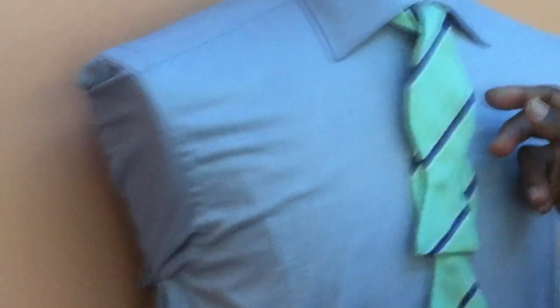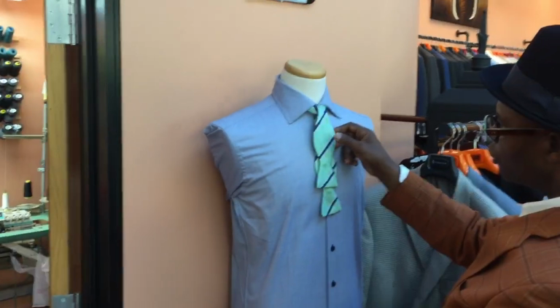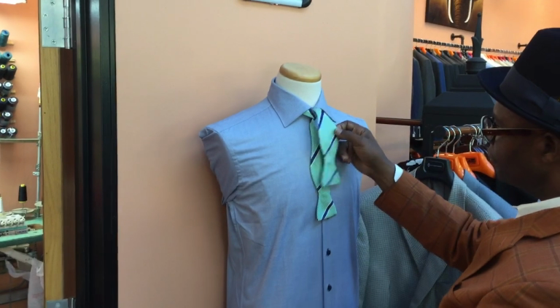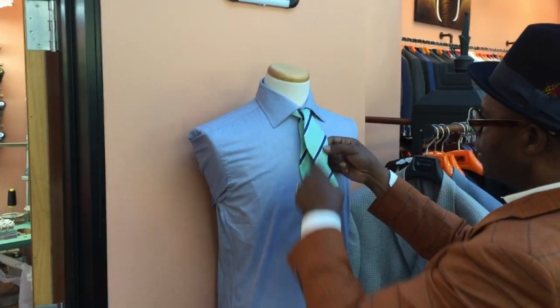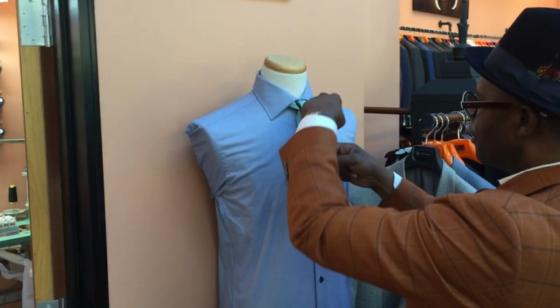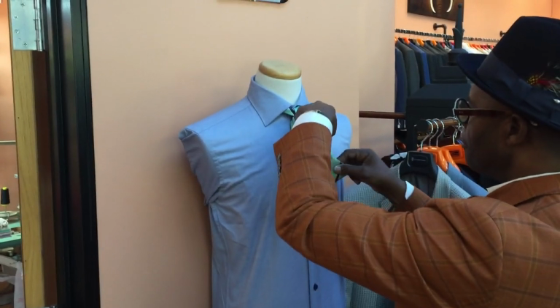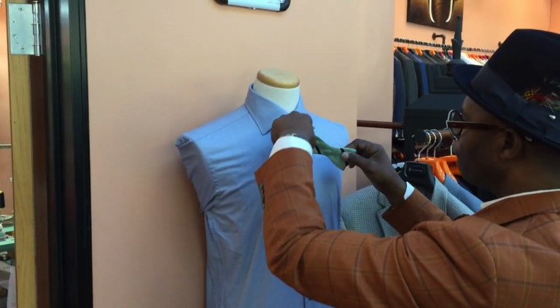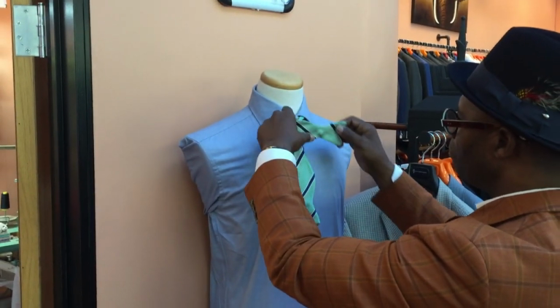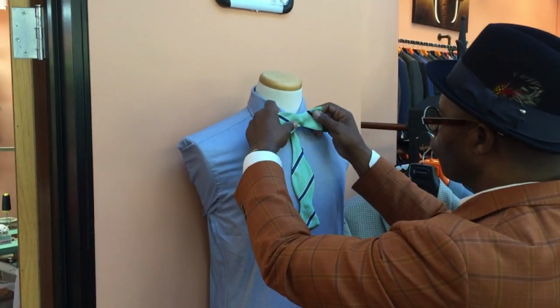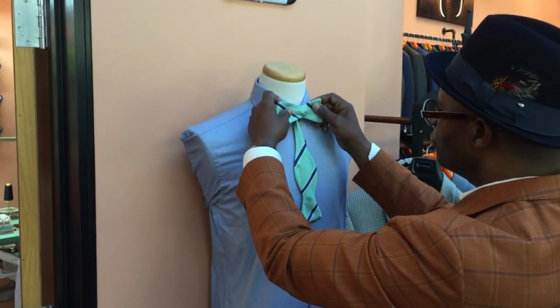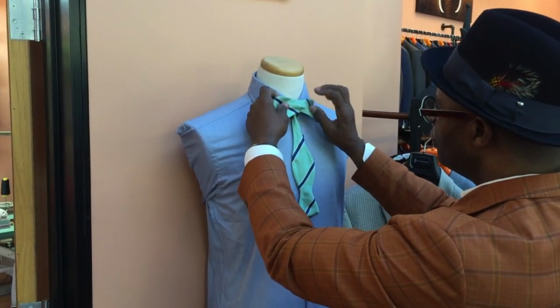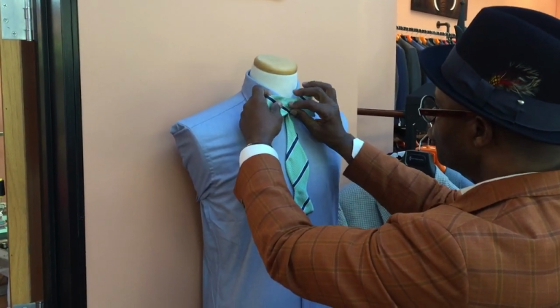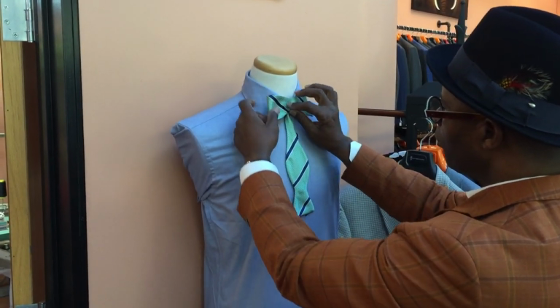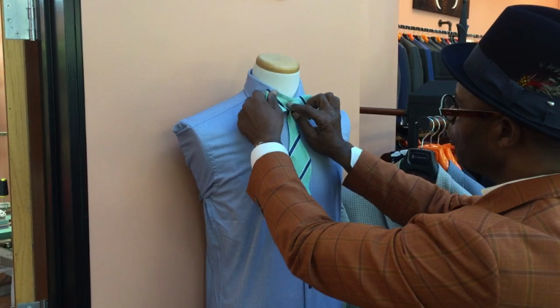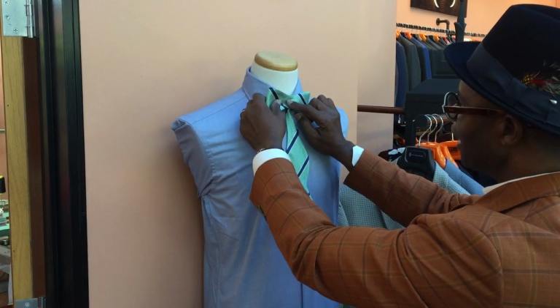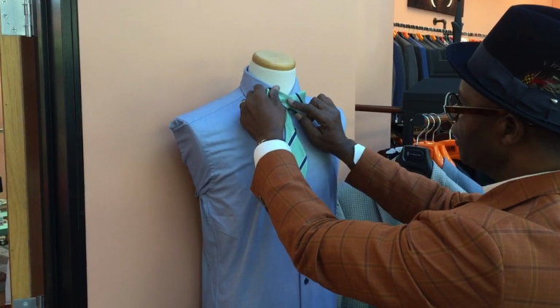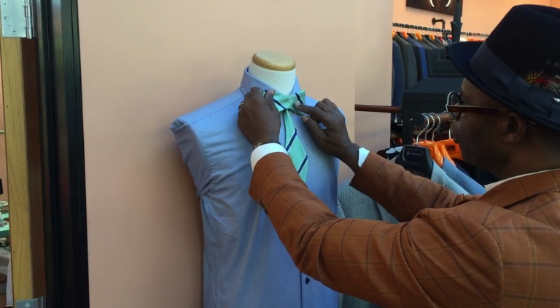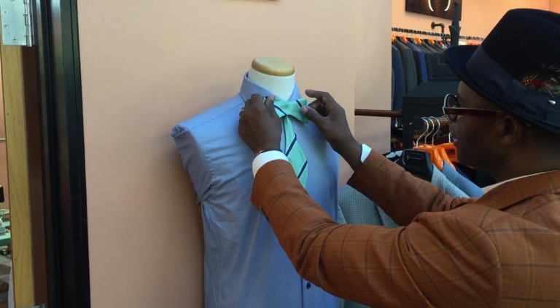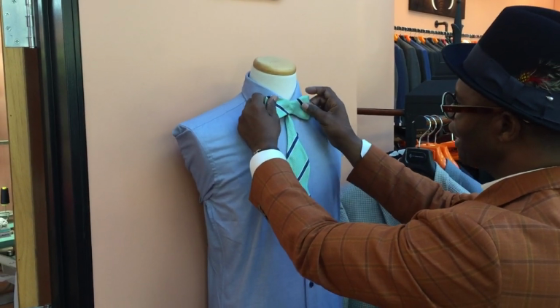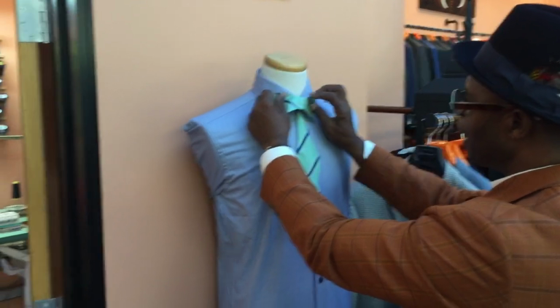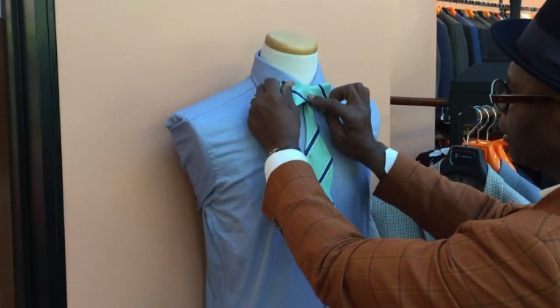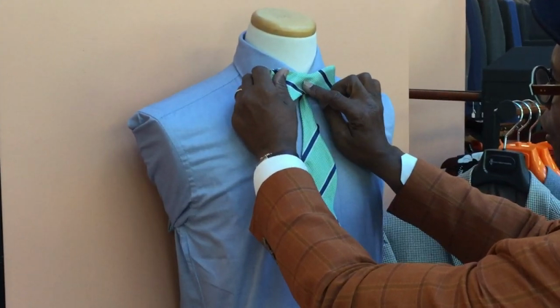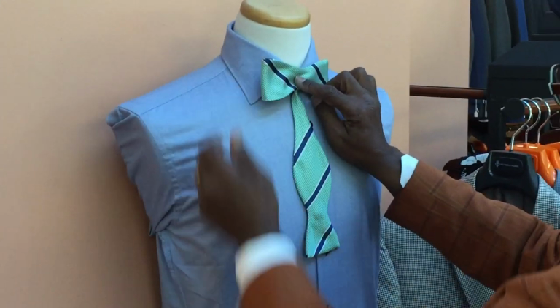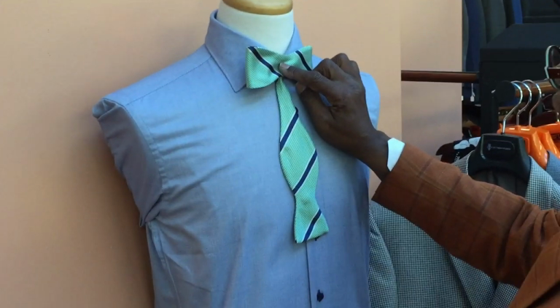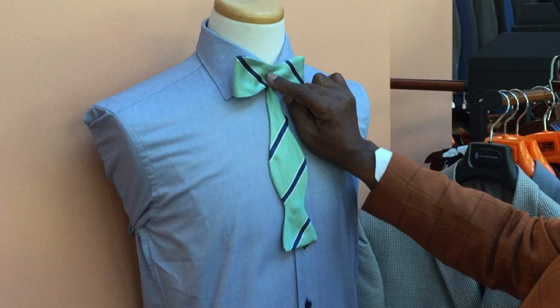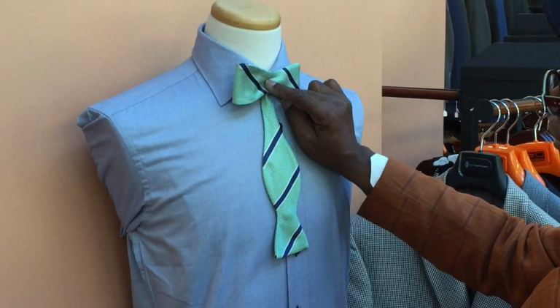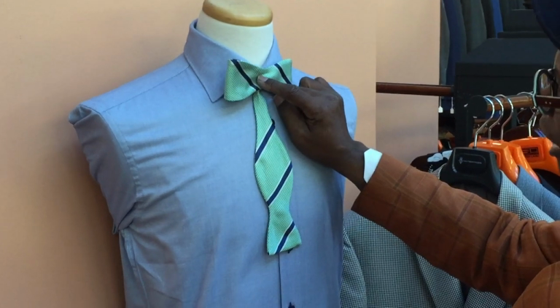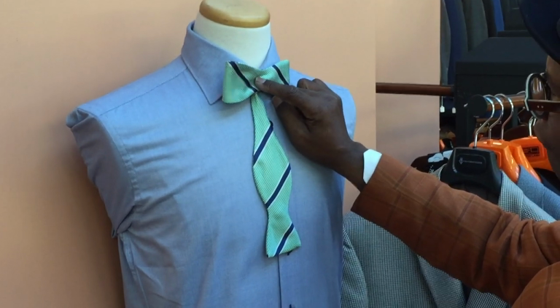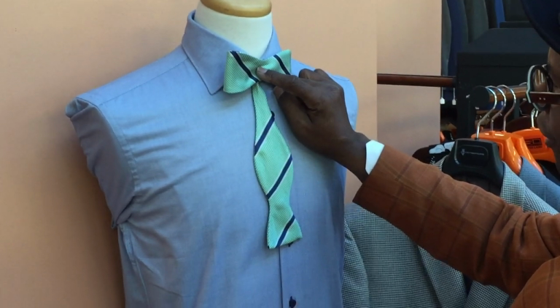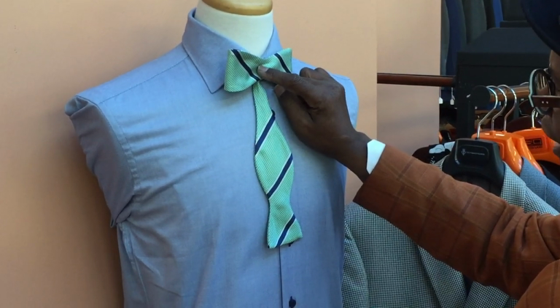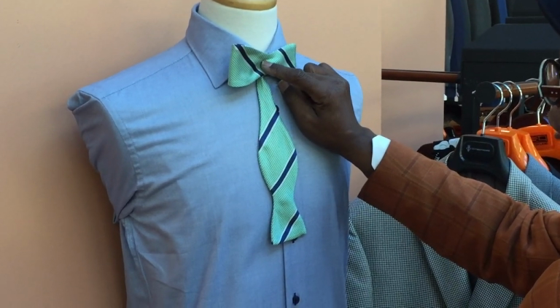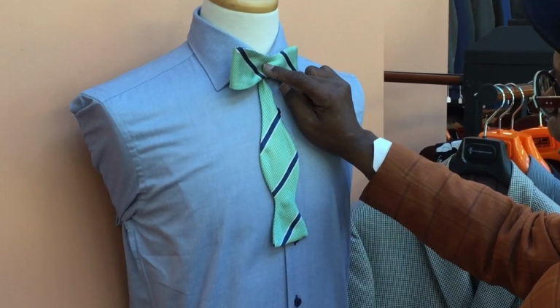You take the shortest one and make a full bow. You pull it until you get to the desired look — which is half and half of where your center neck piece is.